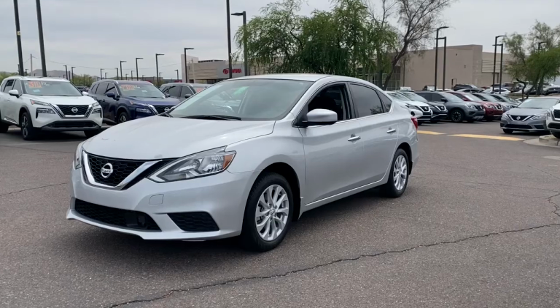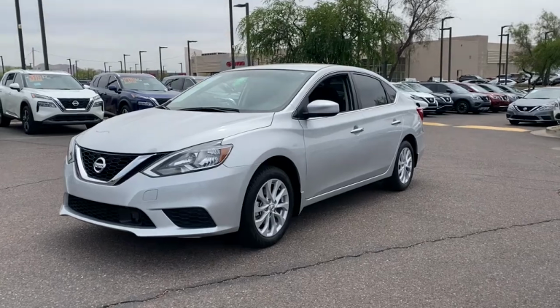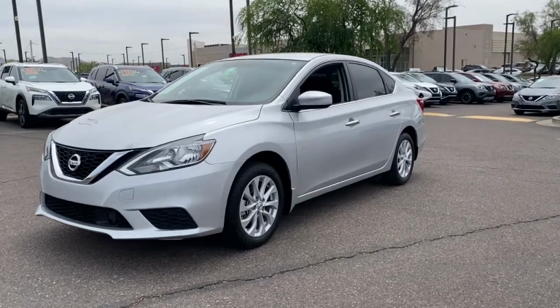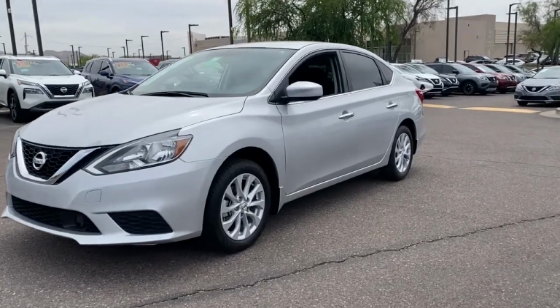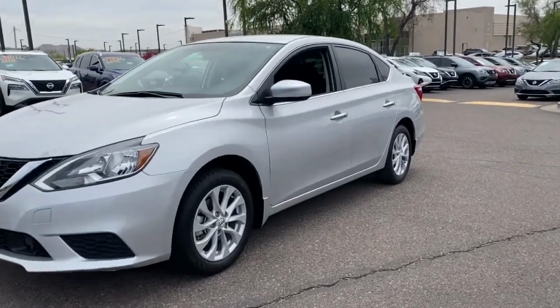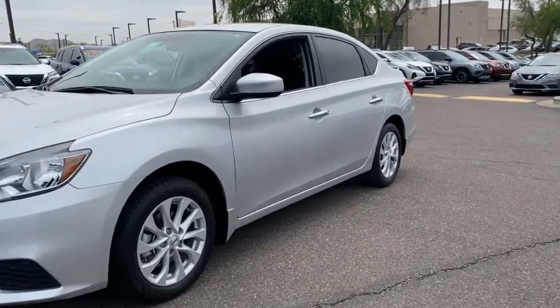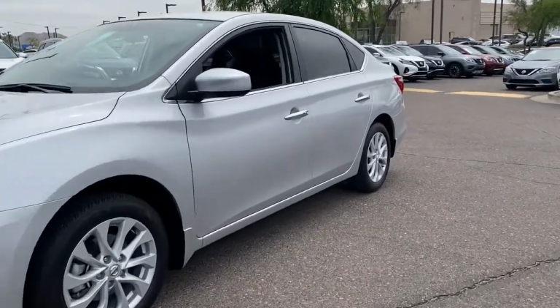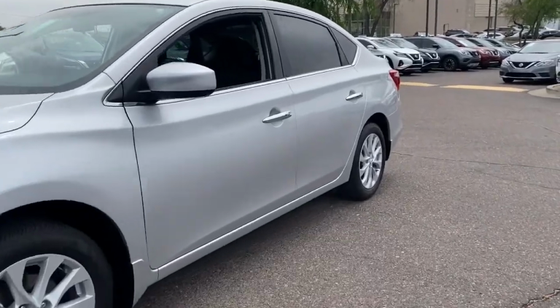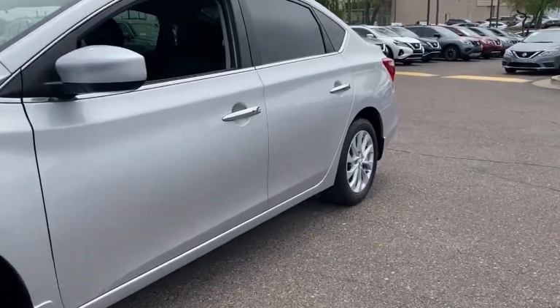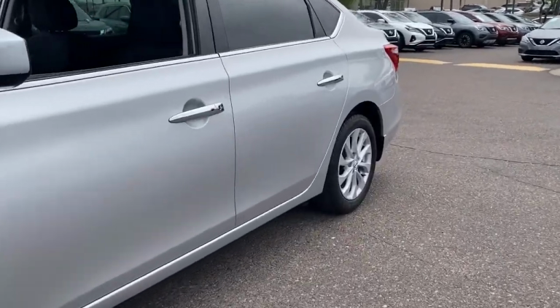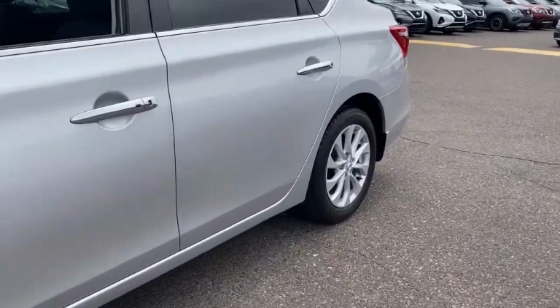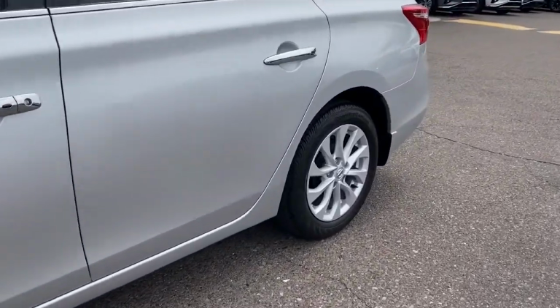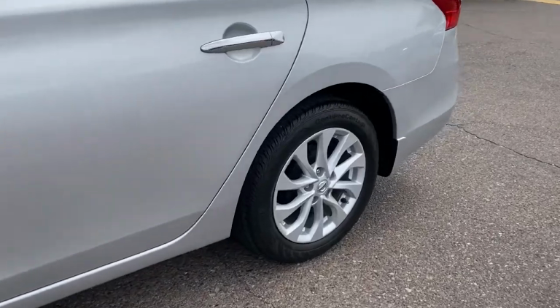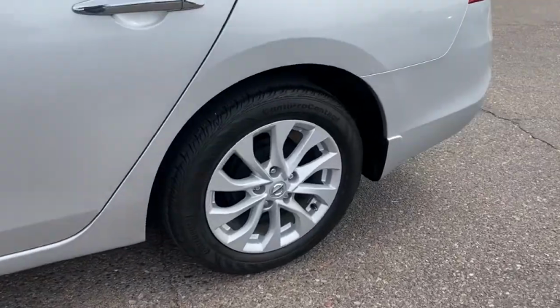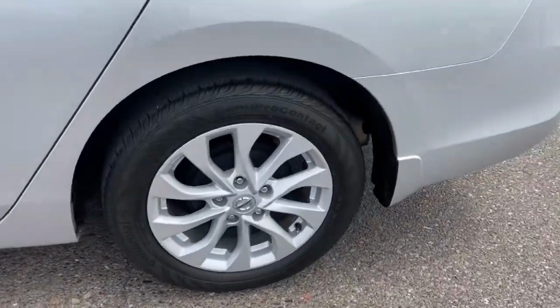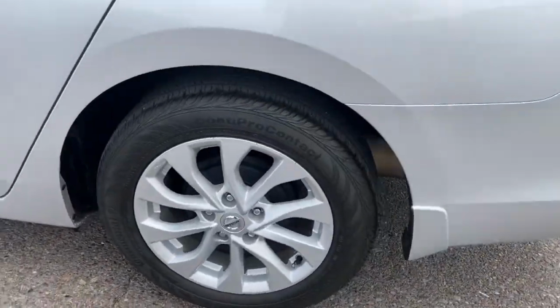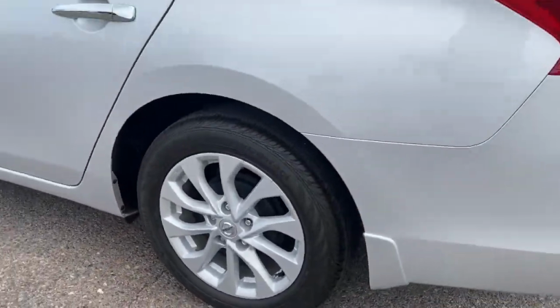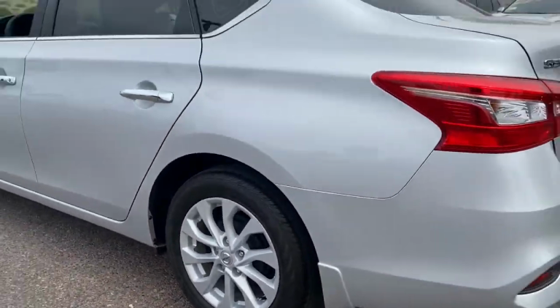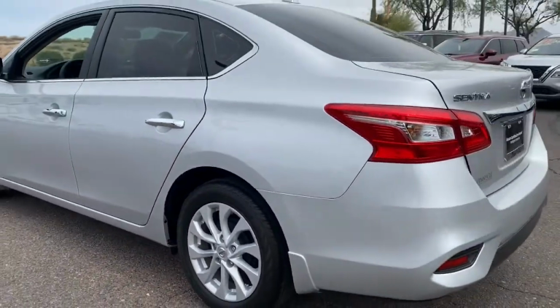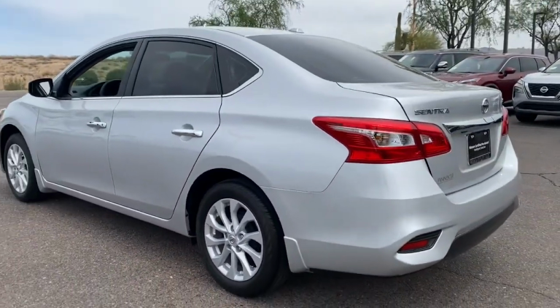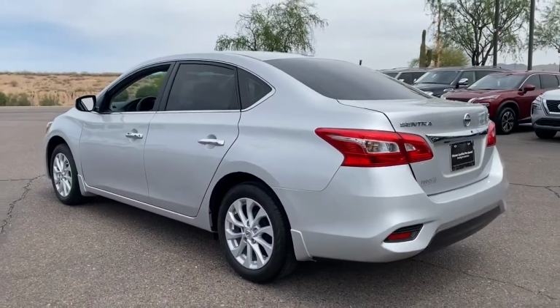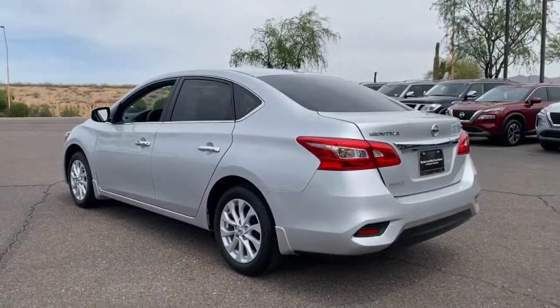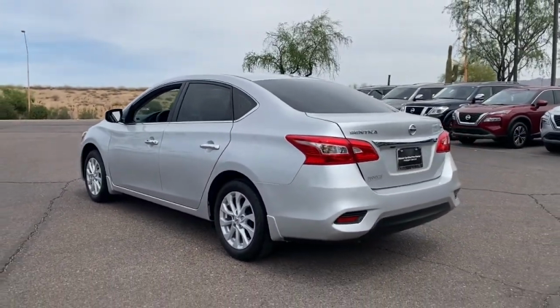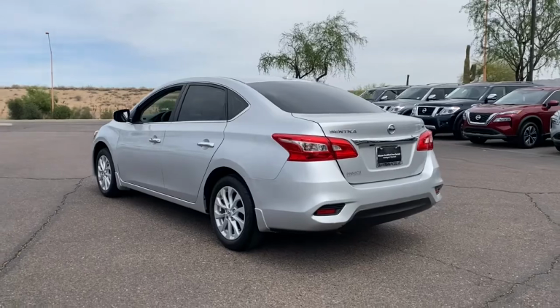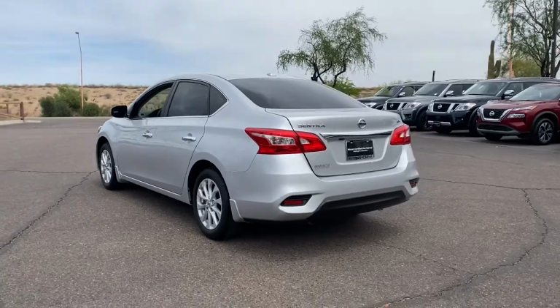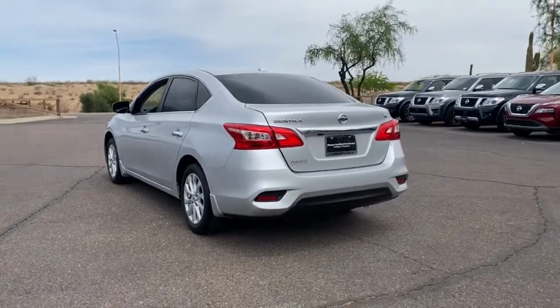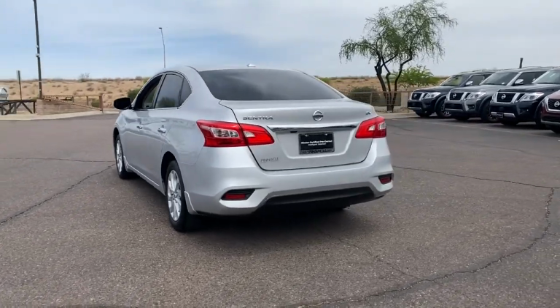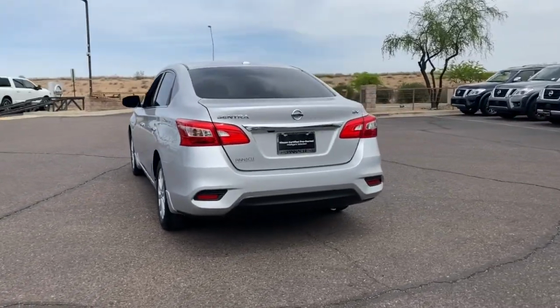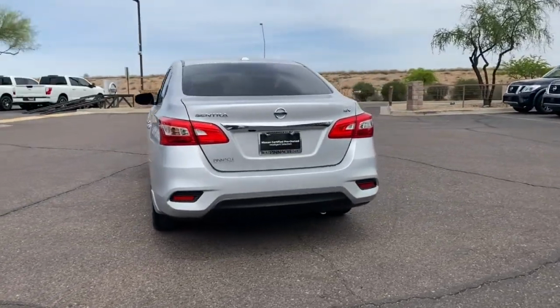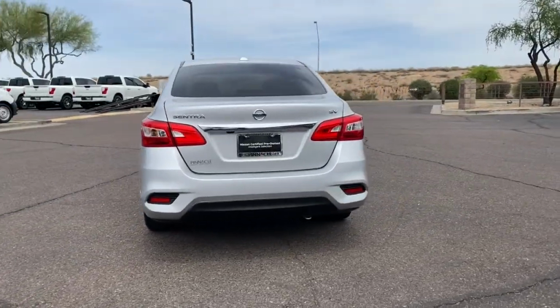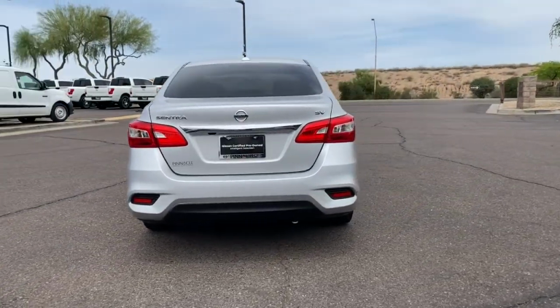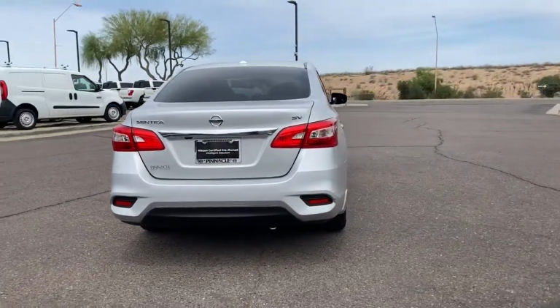You will be amazed by this 2018 Nissan Sentra. With less than 10,000 miles on the odometer, this vehicle stands out from the rest. This roomy Sentra makes your daily drive fun, comfortable, and convenient.